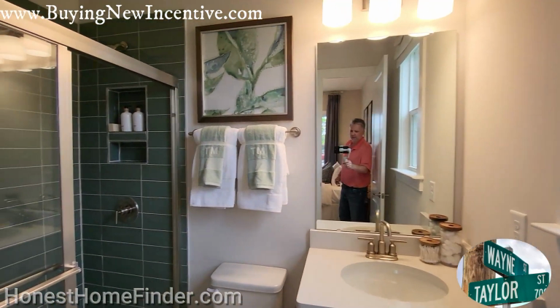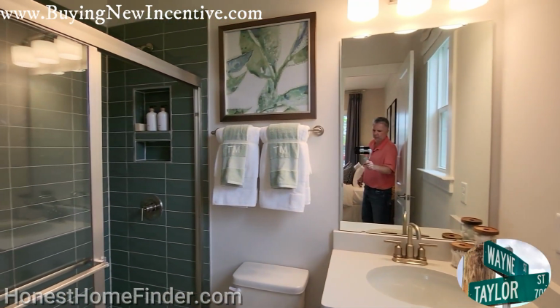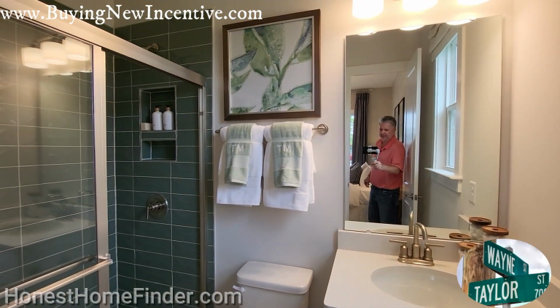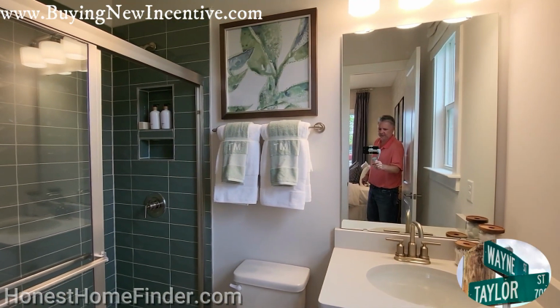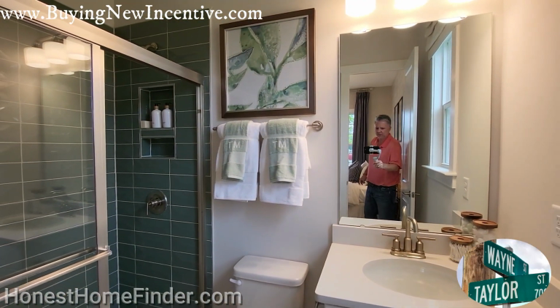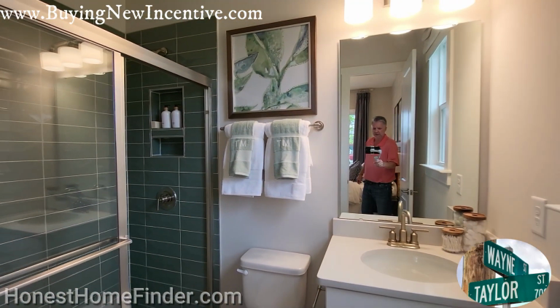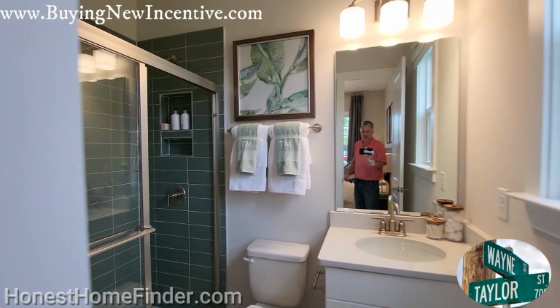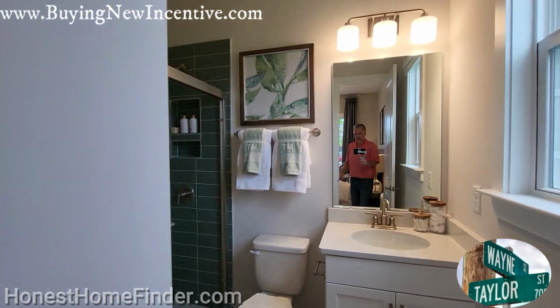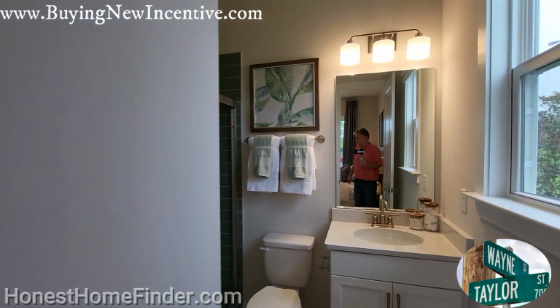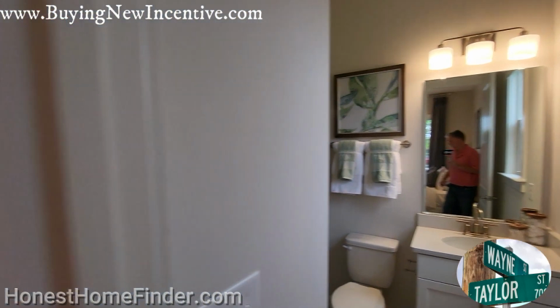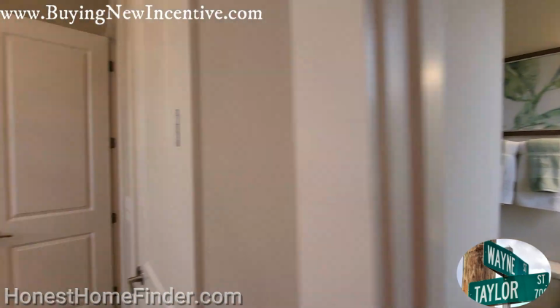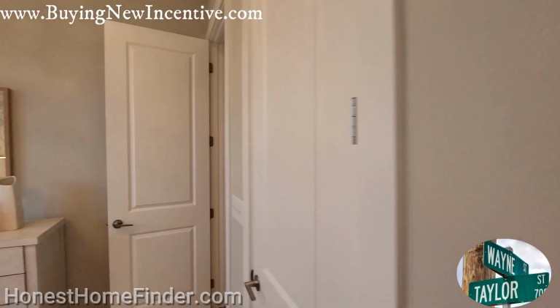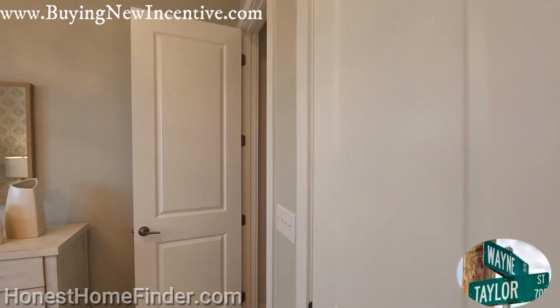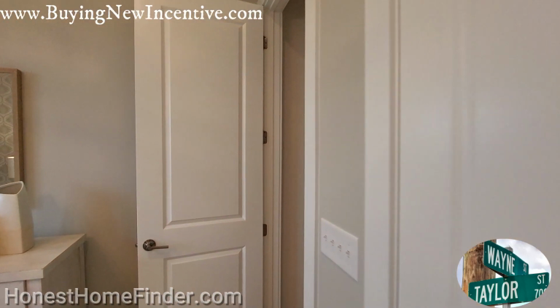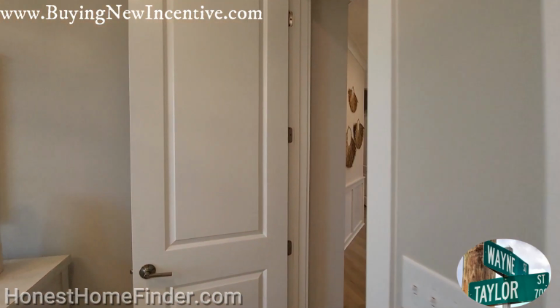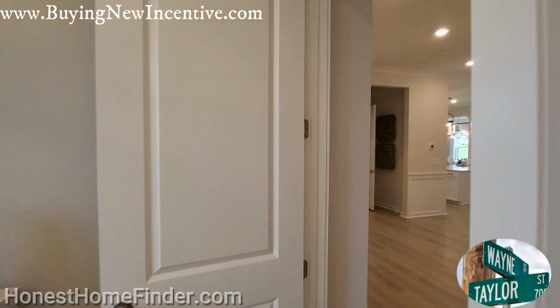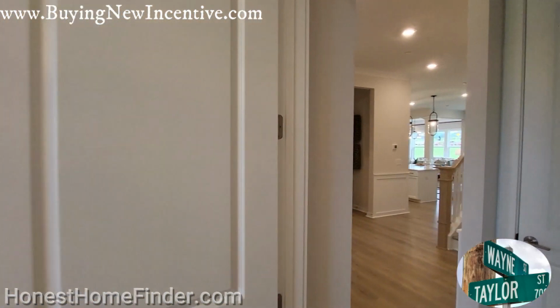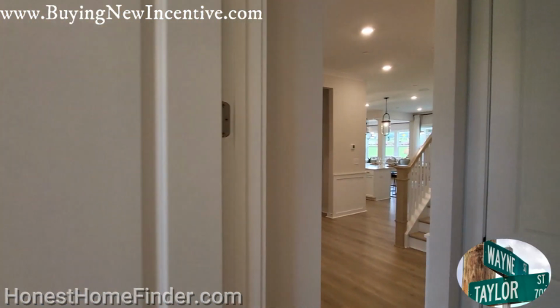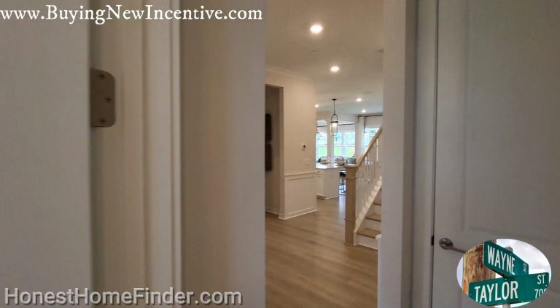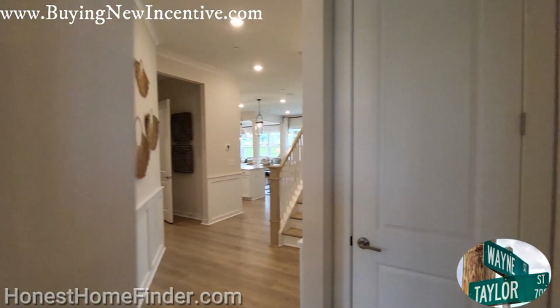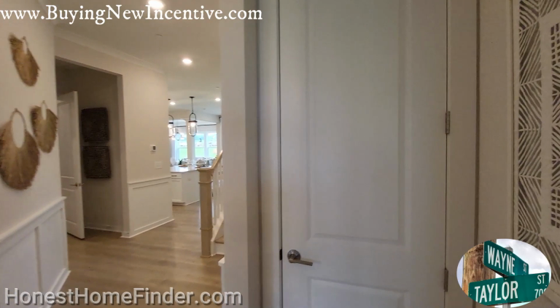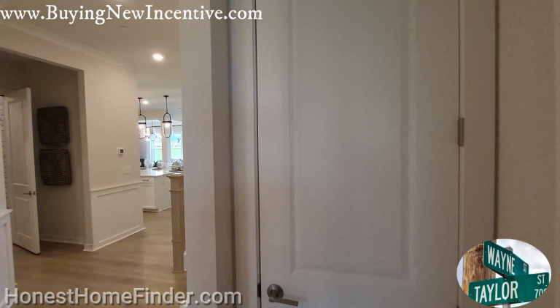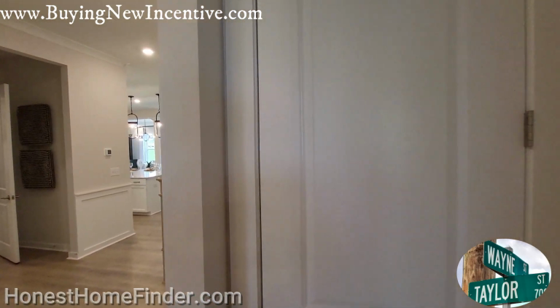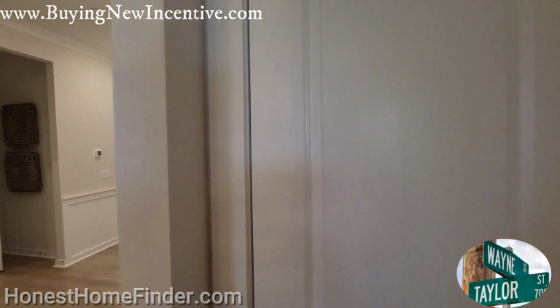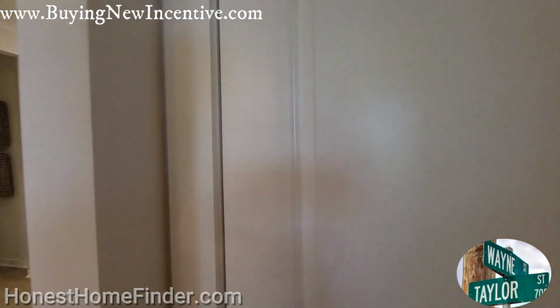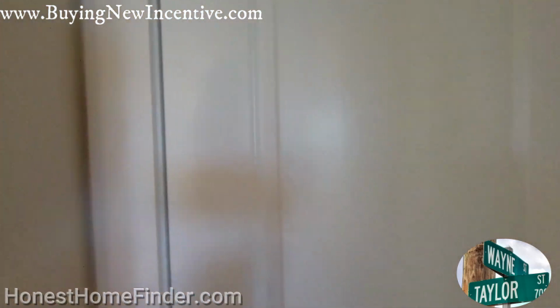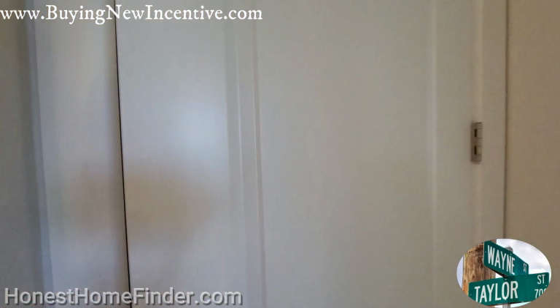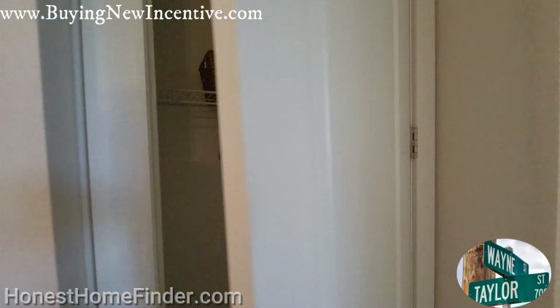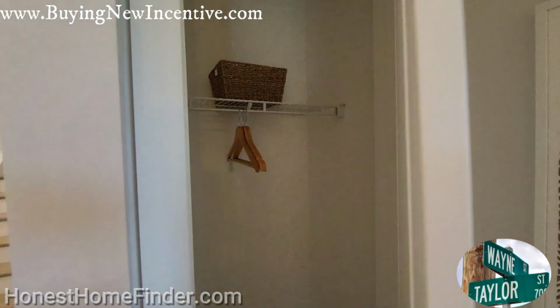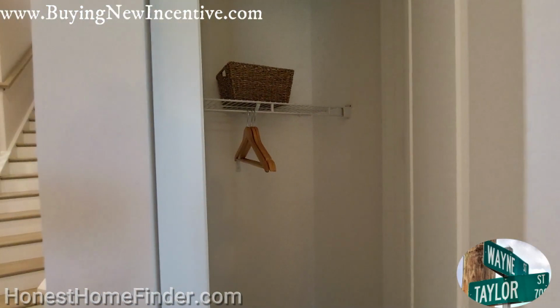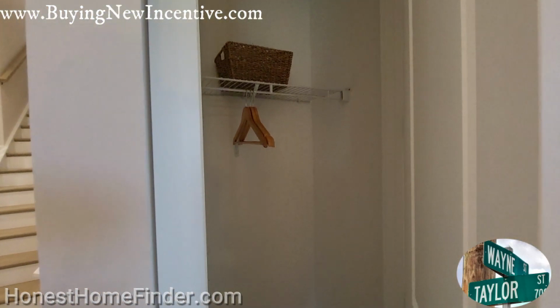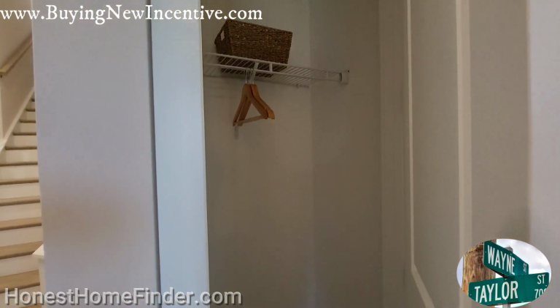Taylor Morrison has over the years built itself a great reputation for quality and service. It's something I've always liked about them.